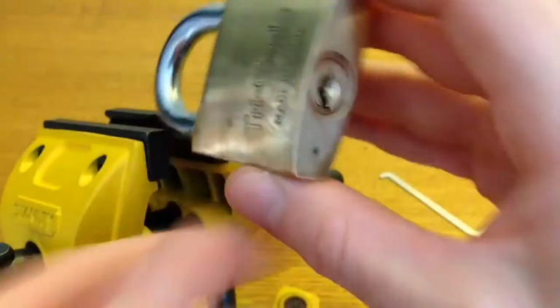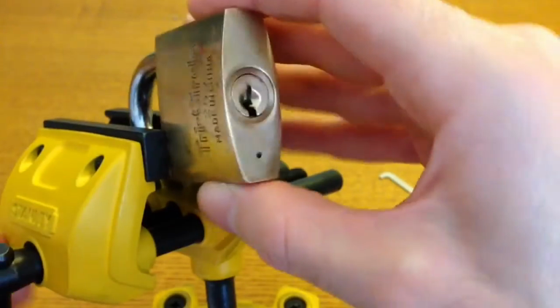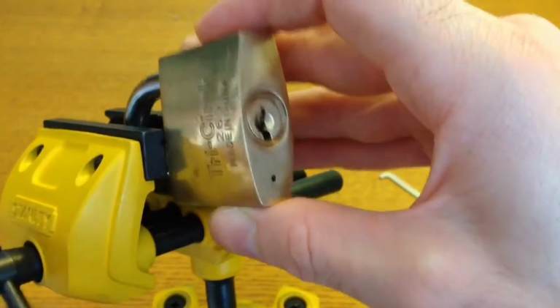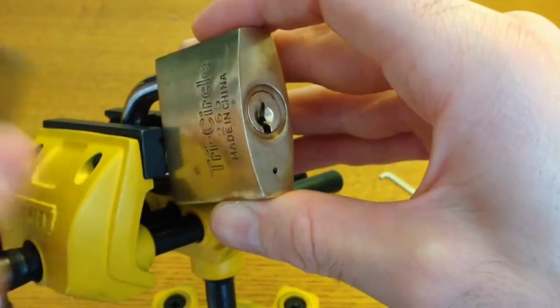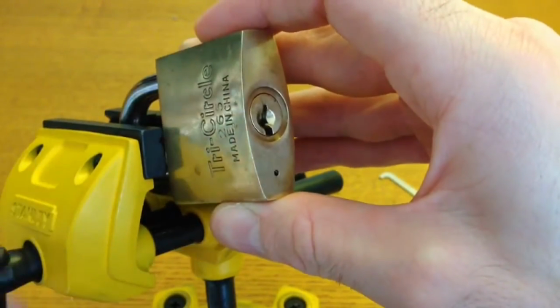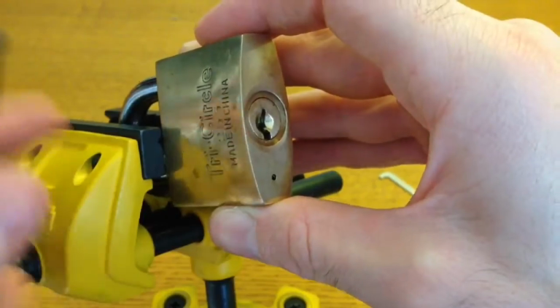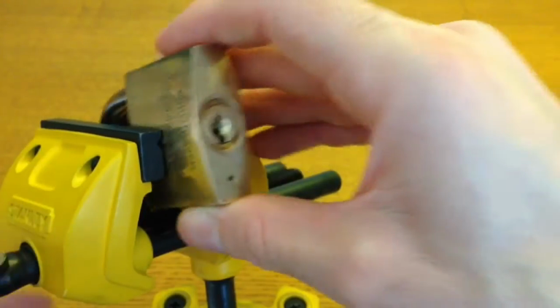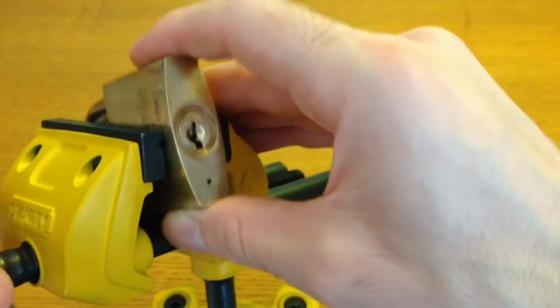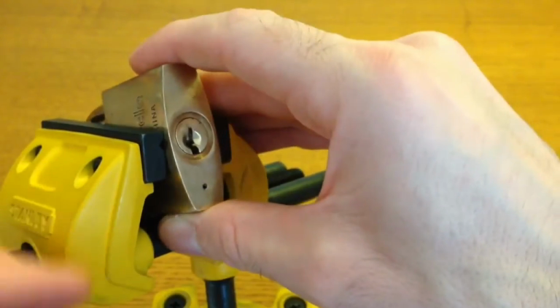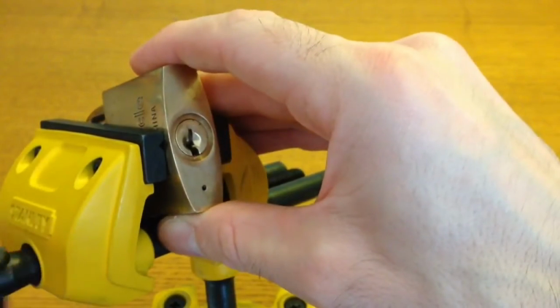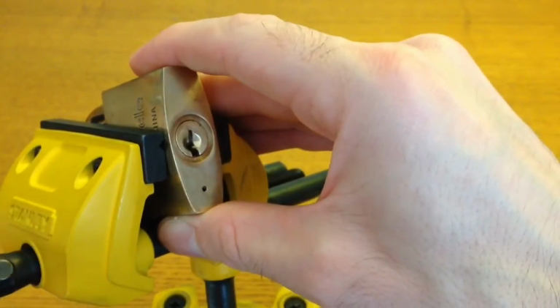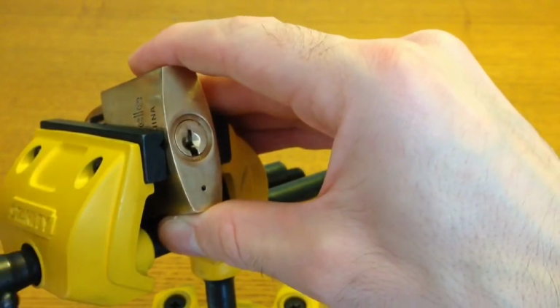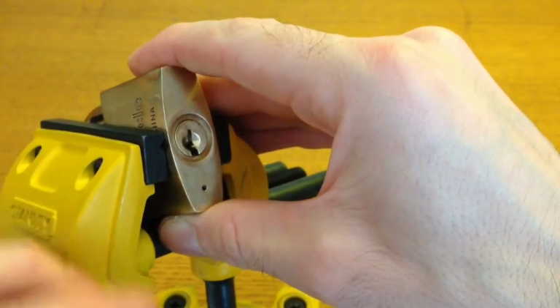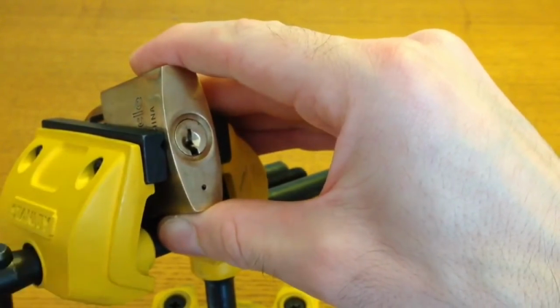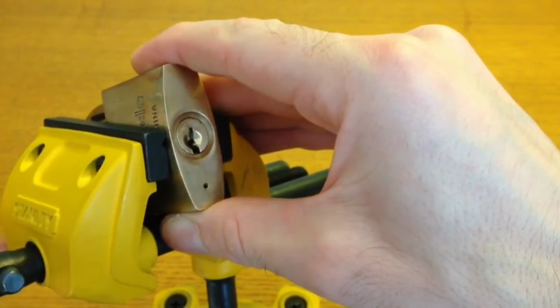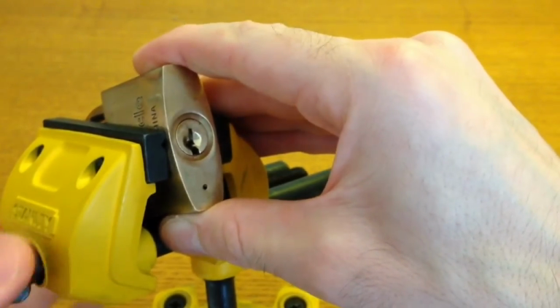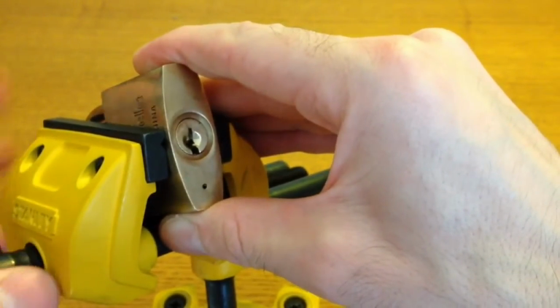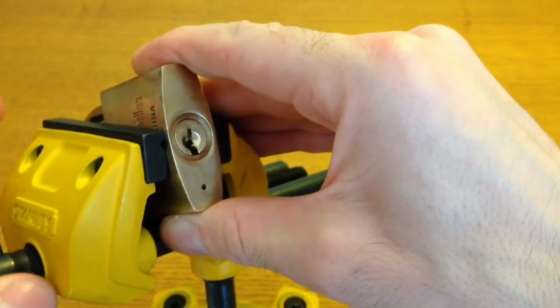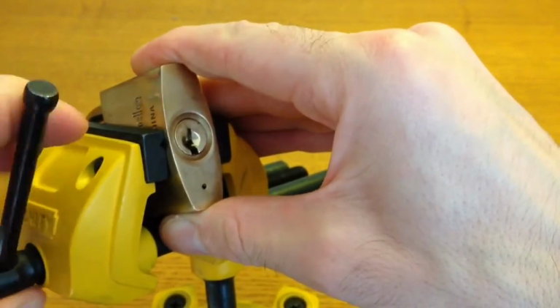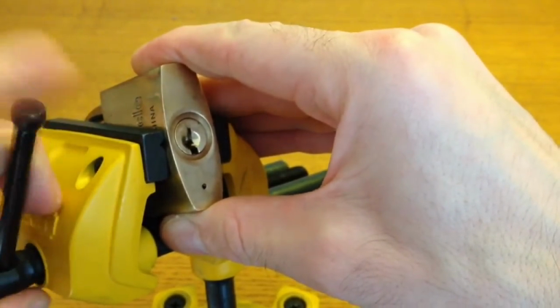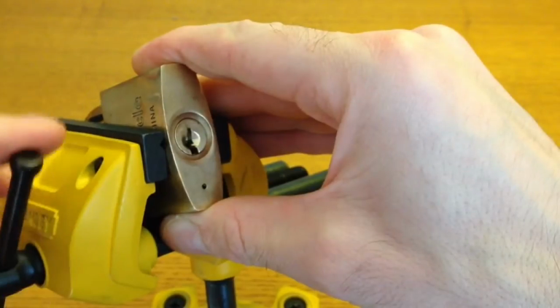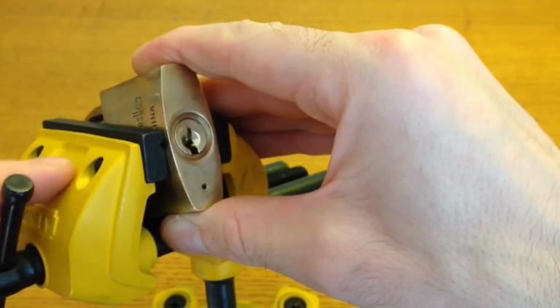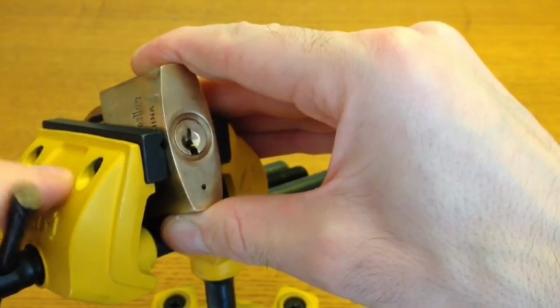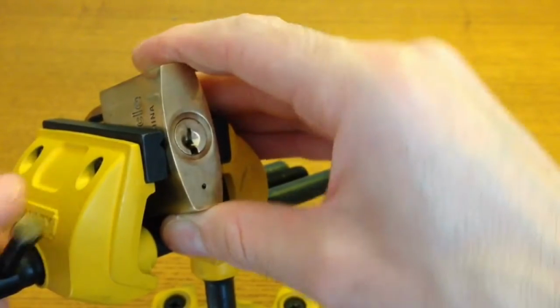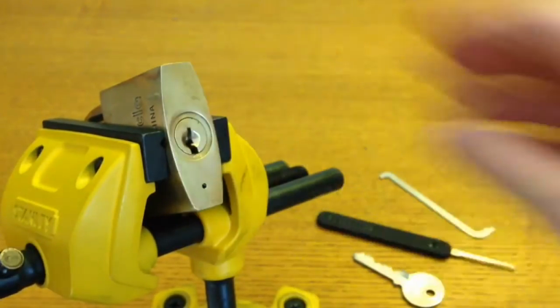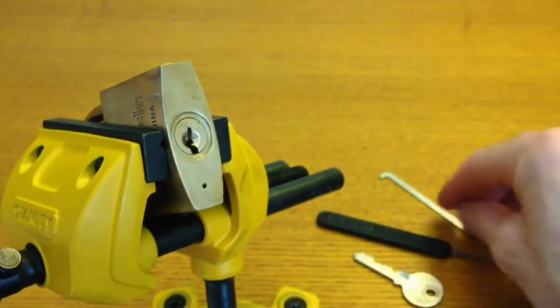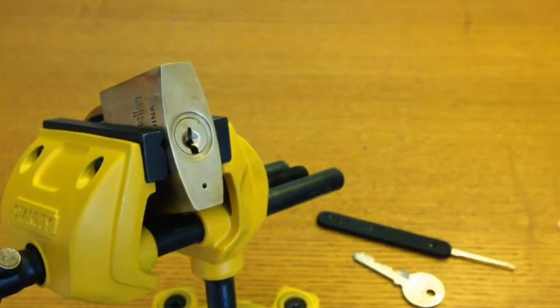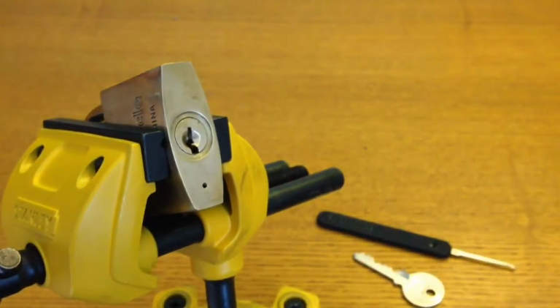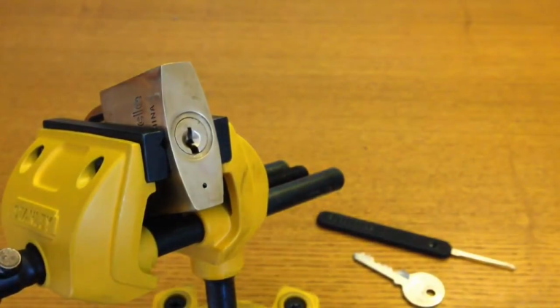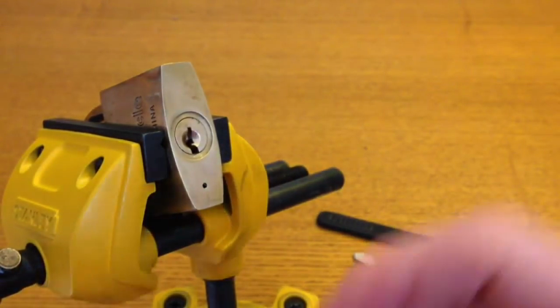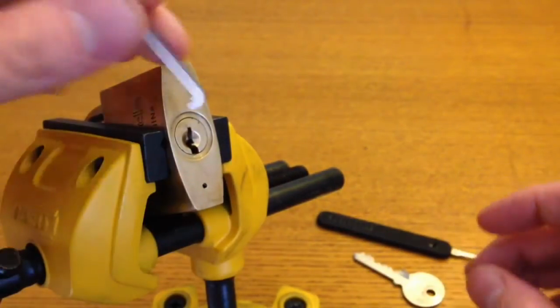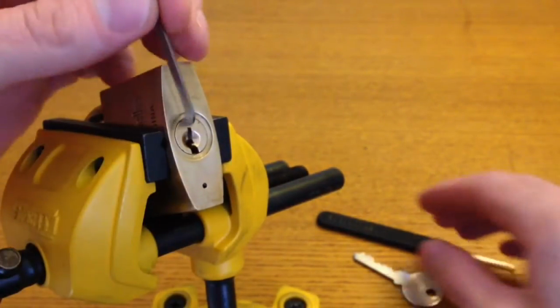Now I'm not one usually for picking at home using a vise, but I've had quite a bit of trouble tensioning this lock, so I think it's the only way I'm going to get it.